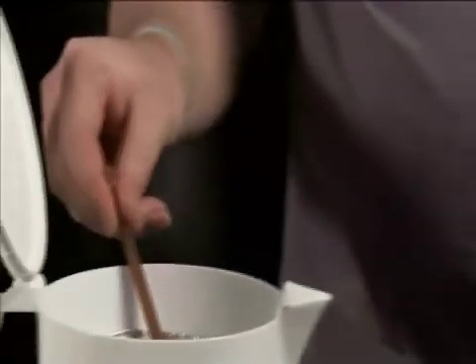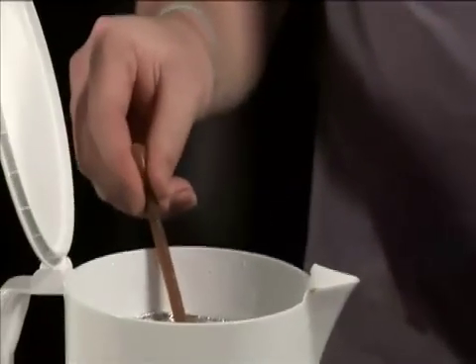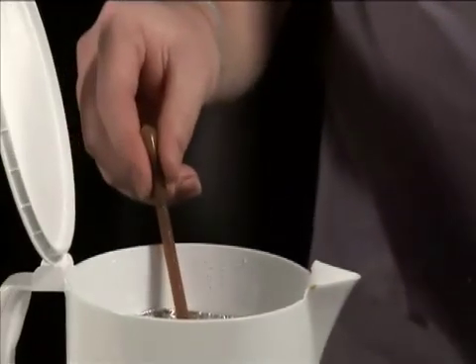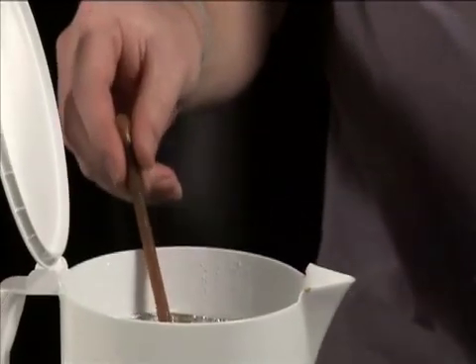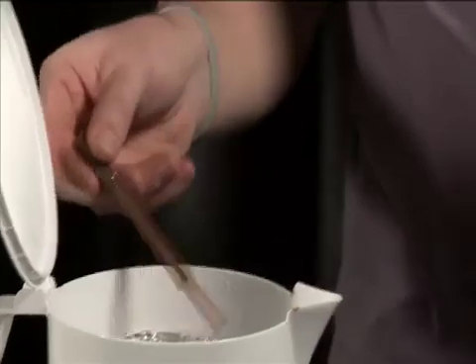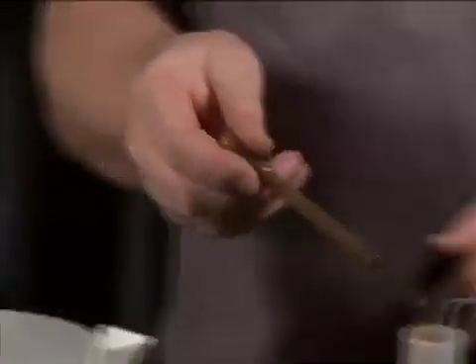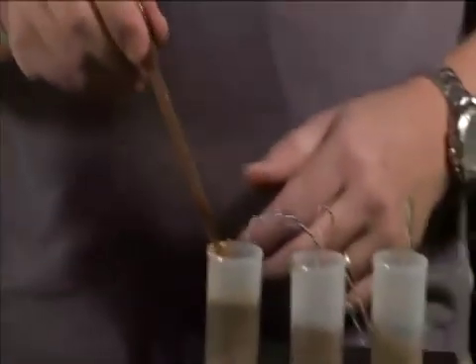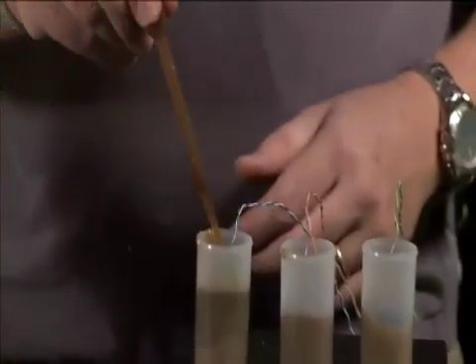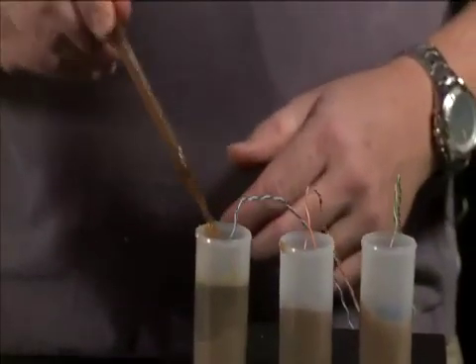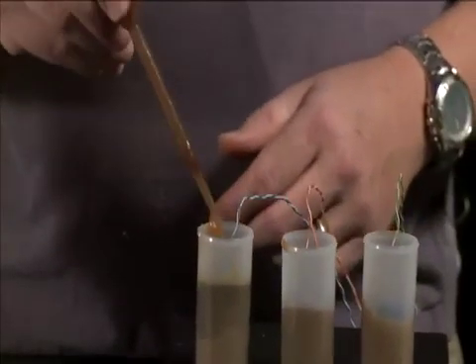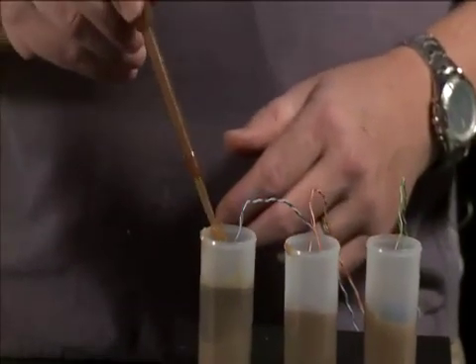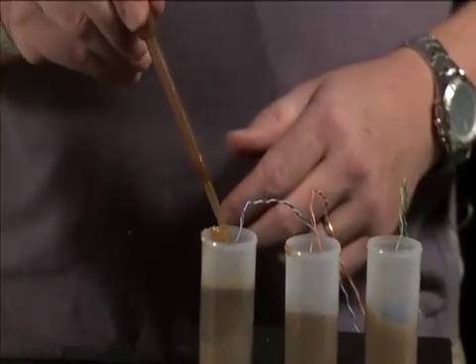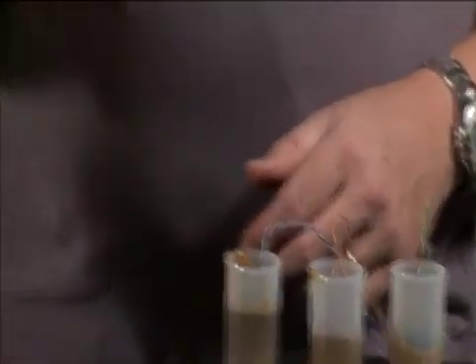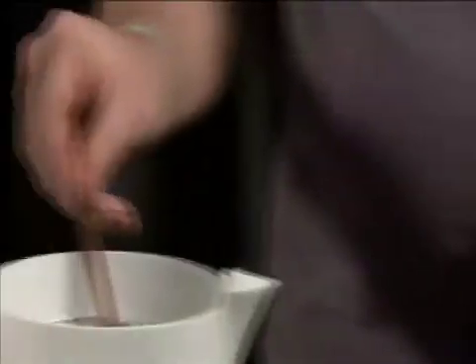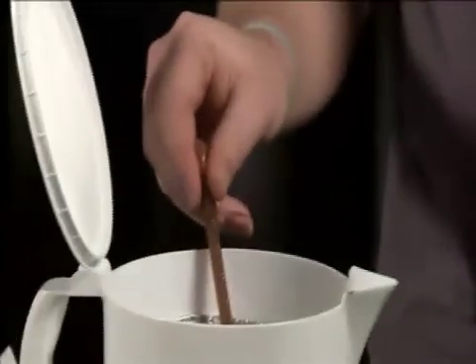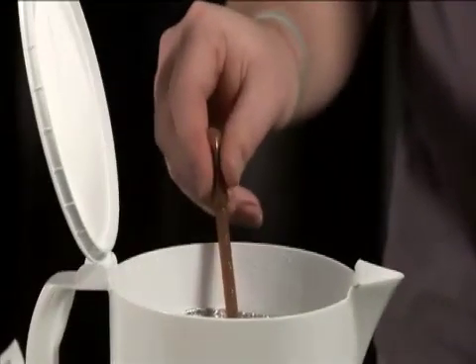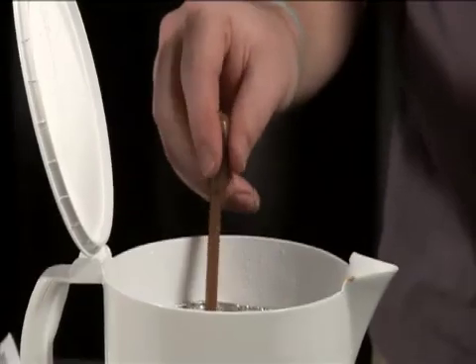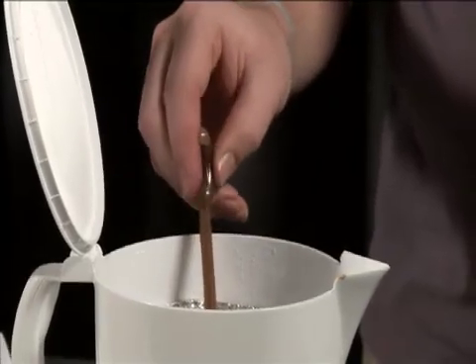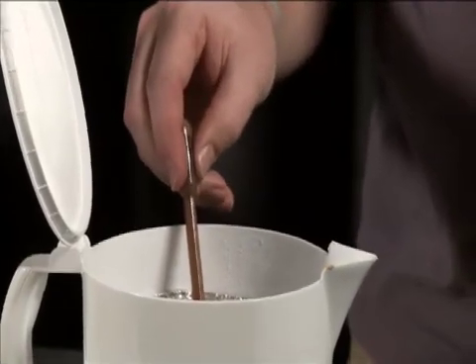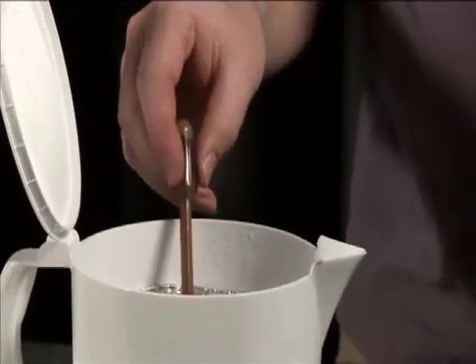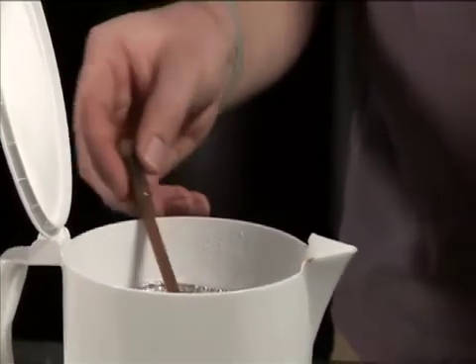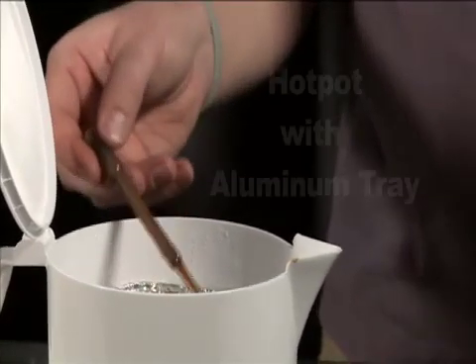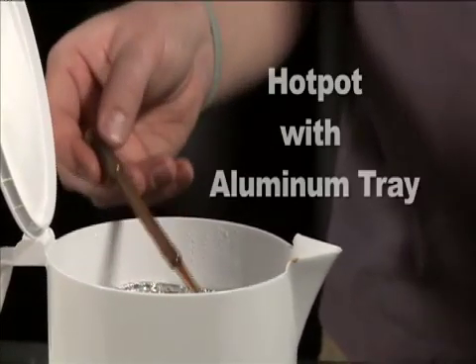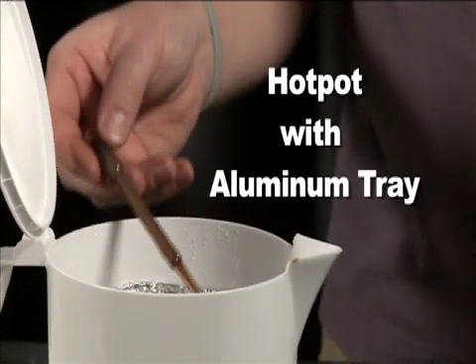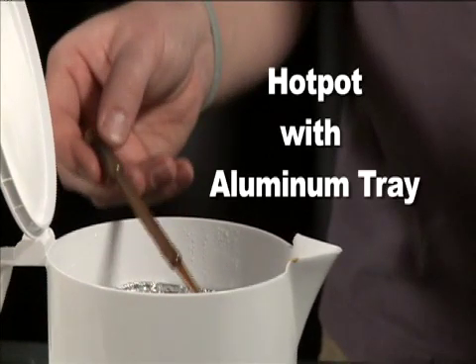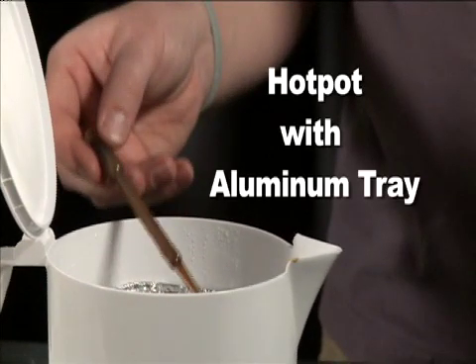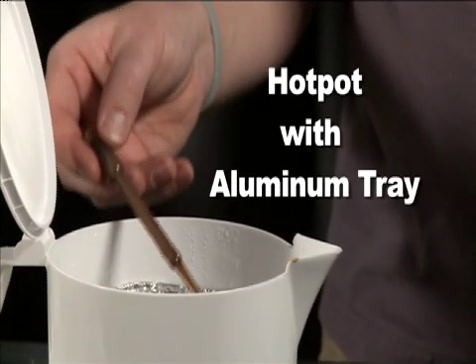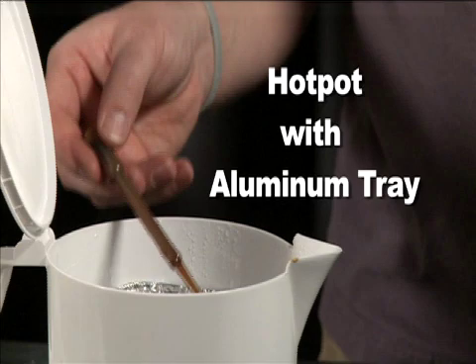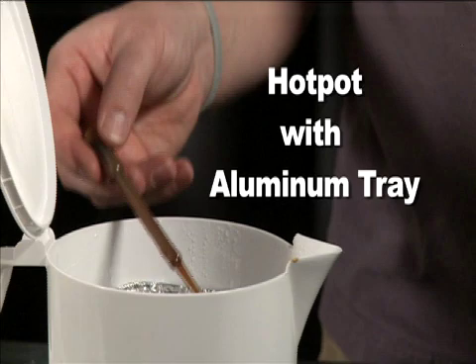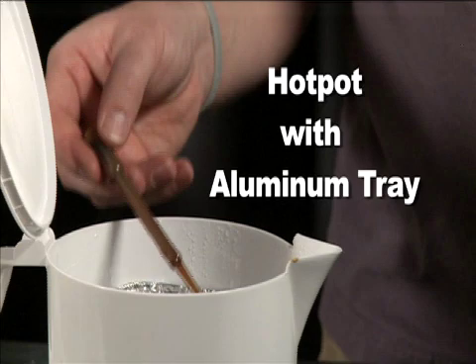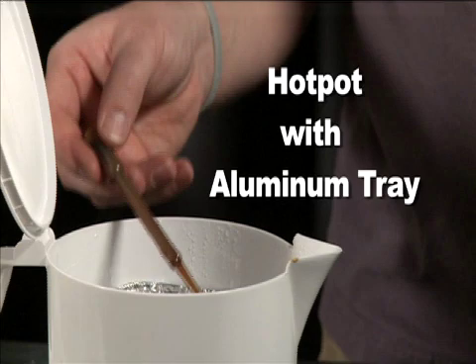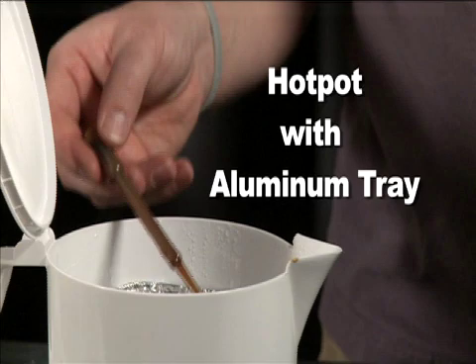For heating up the wax, what you want to do is melt the wax in a container that's in a hot water bath. In this case, we're using a hot pot for the water, and I have in here a small aluminum tray that we melted all the wax into.